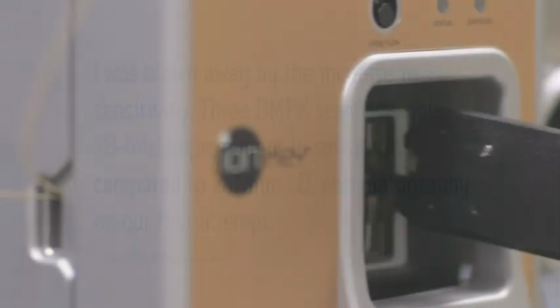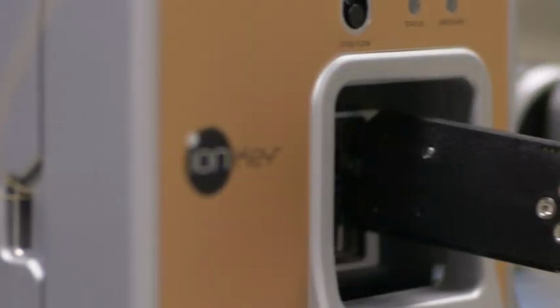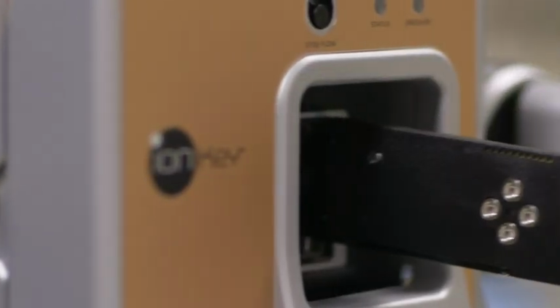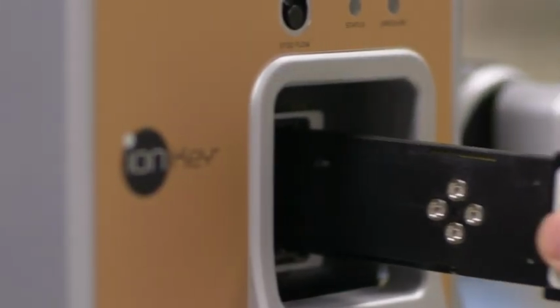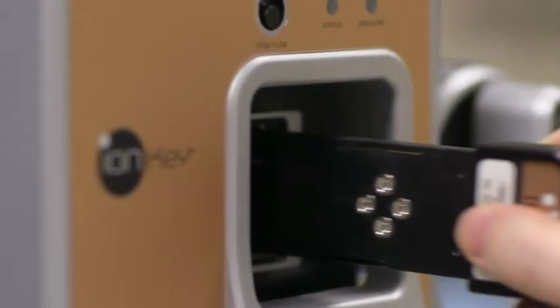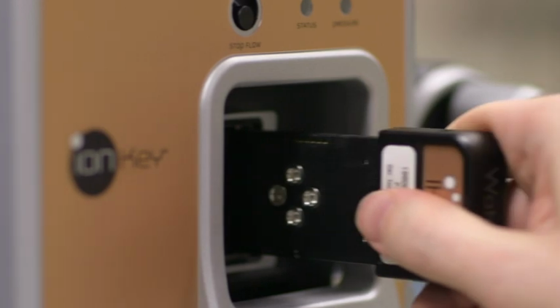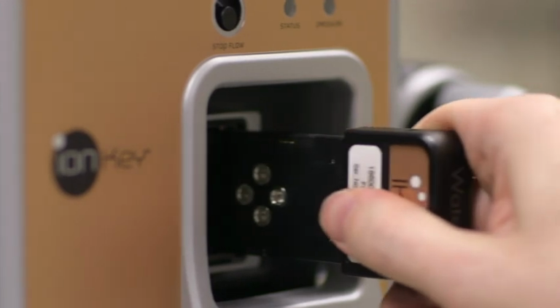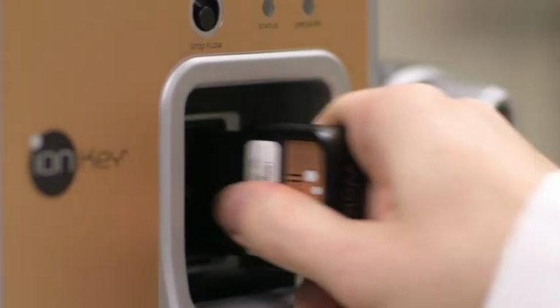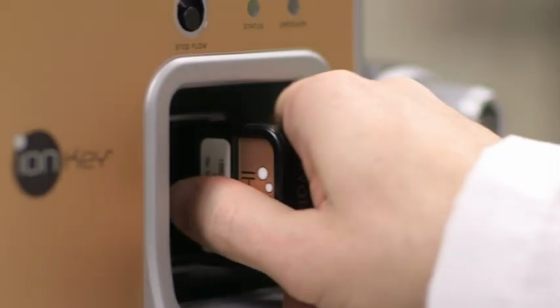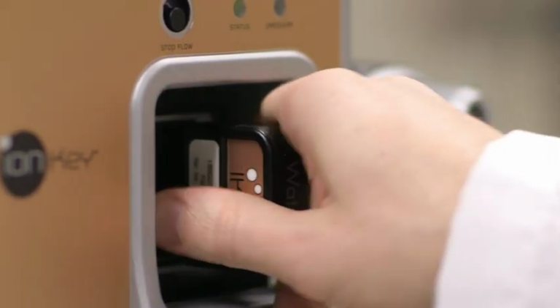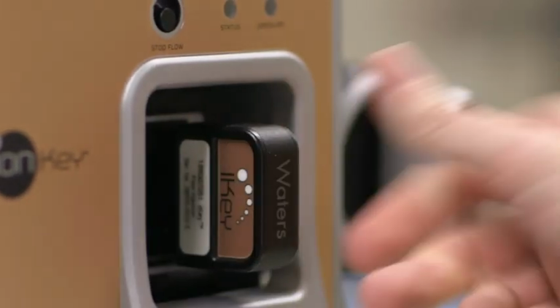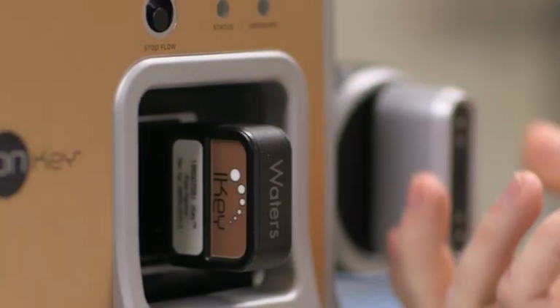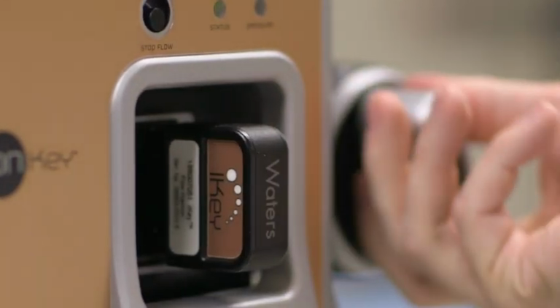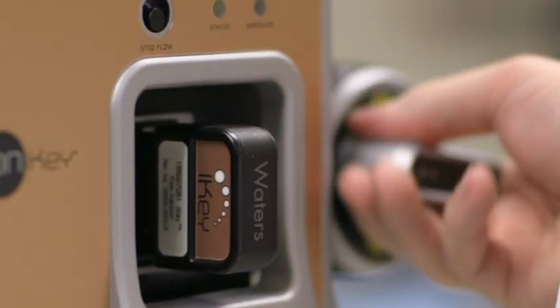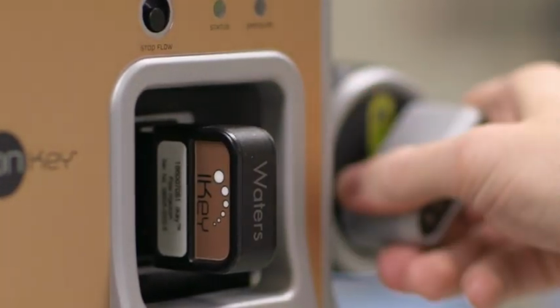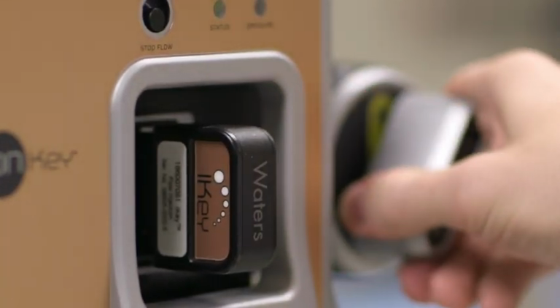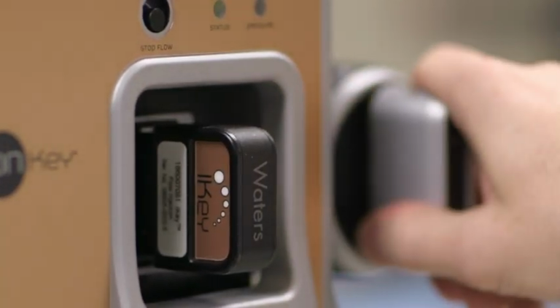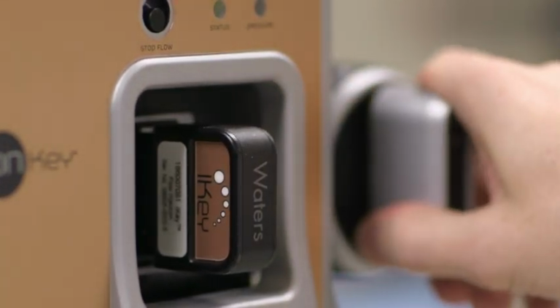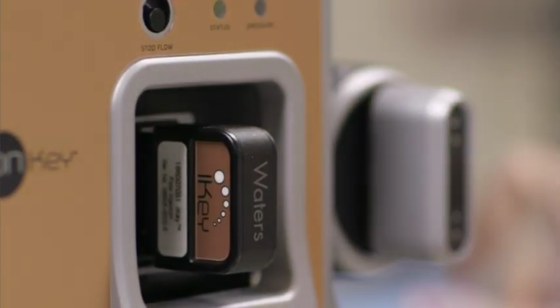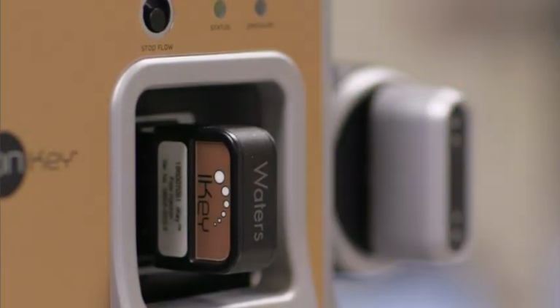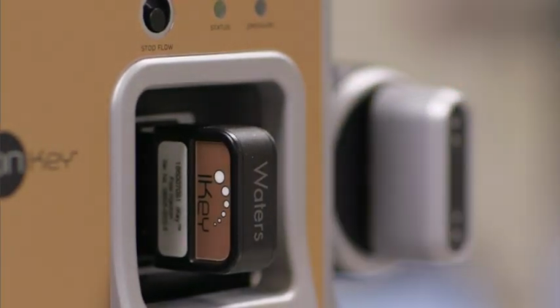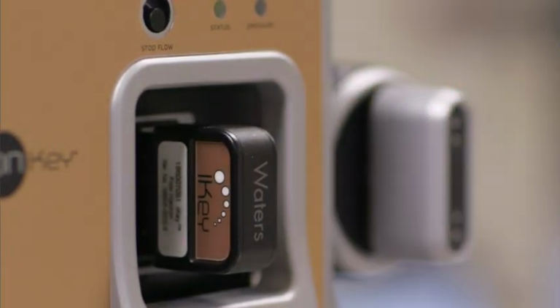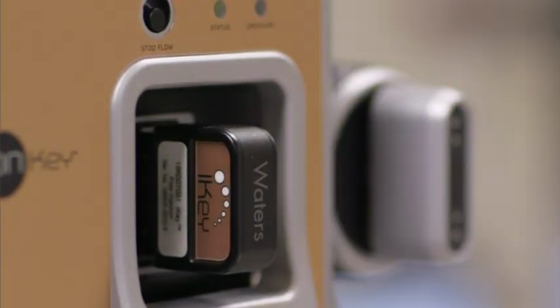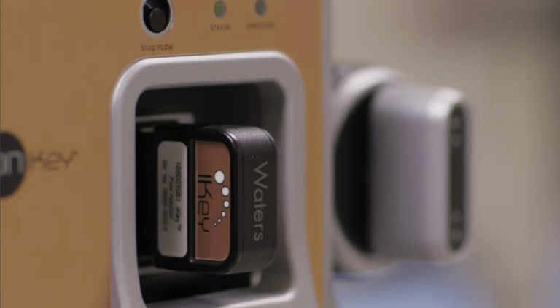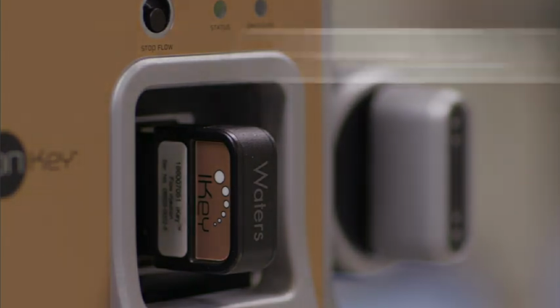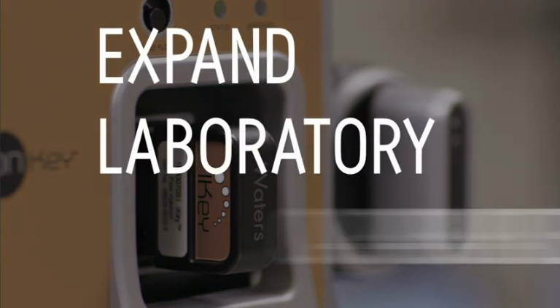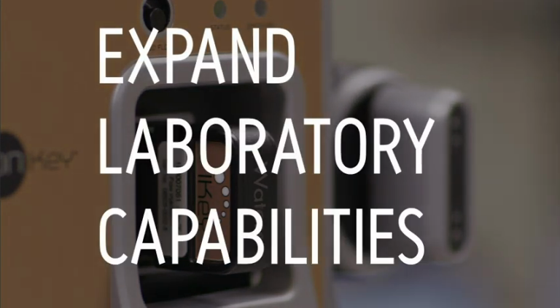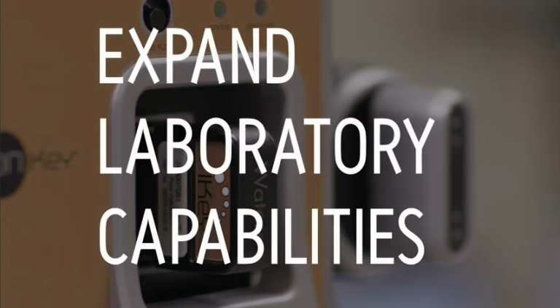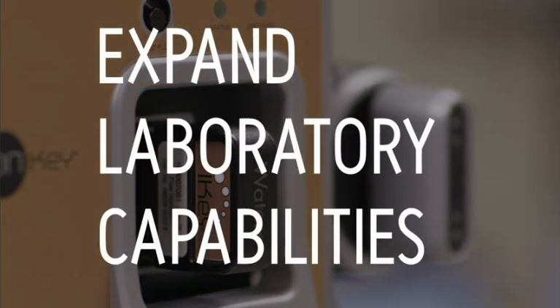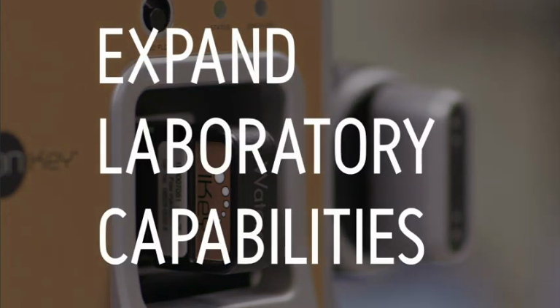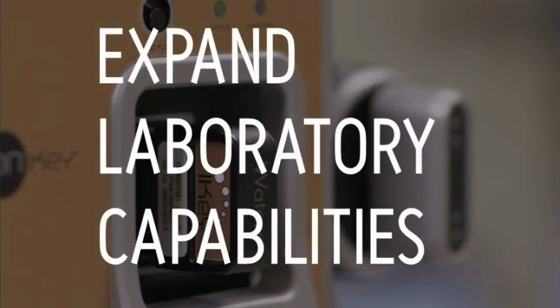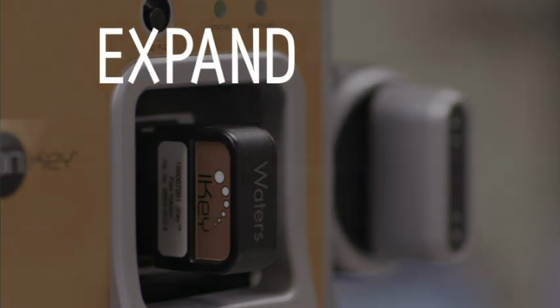Simply insert the I-Key into the mass spectrometer and lock it in place. Just like that, you've expanded what you can ask your lab to do.